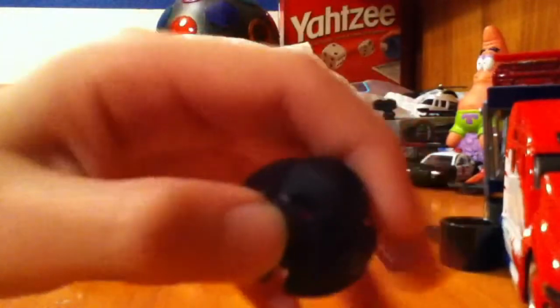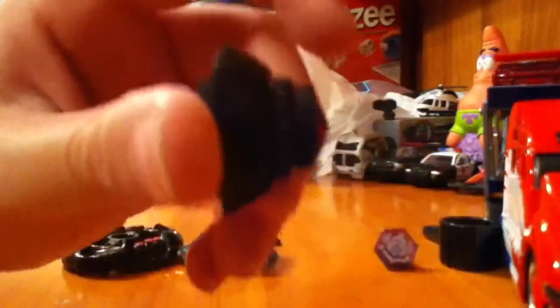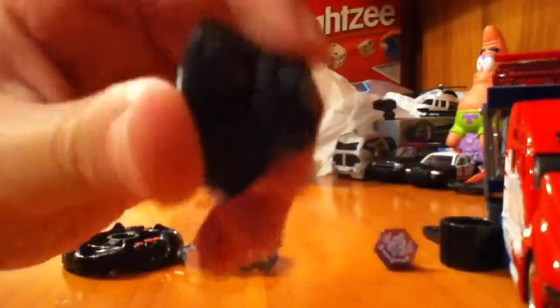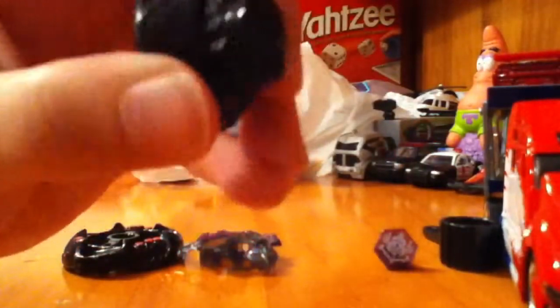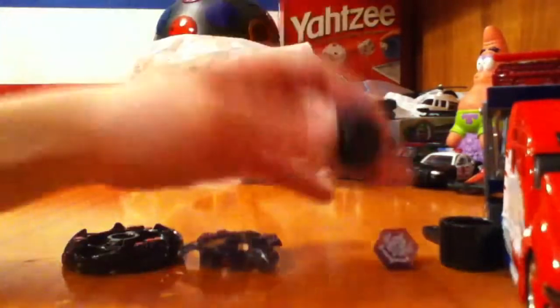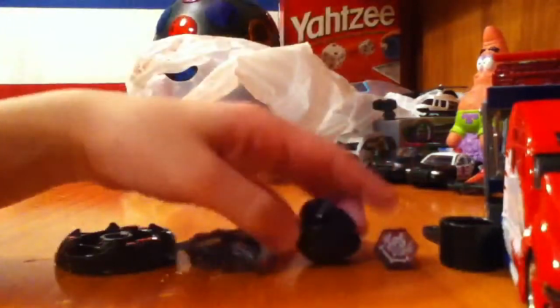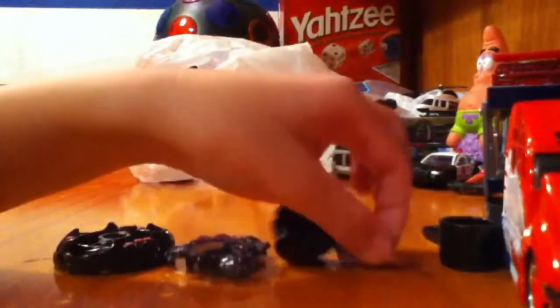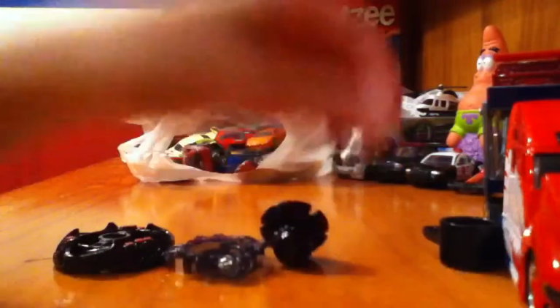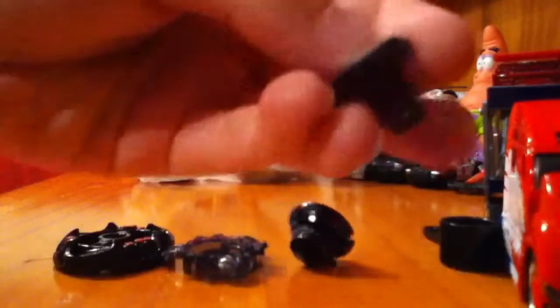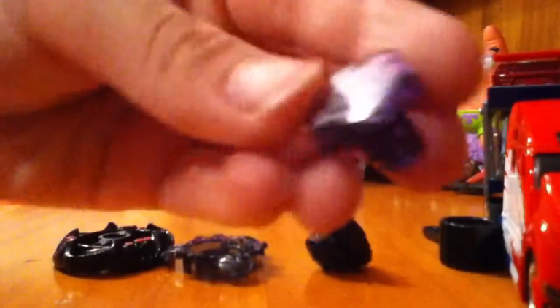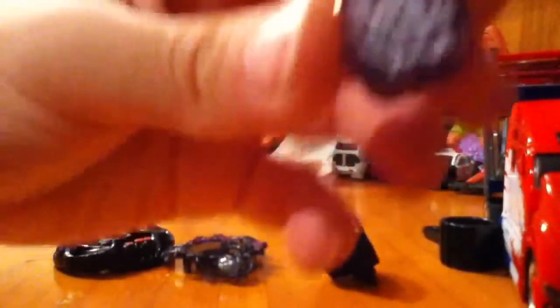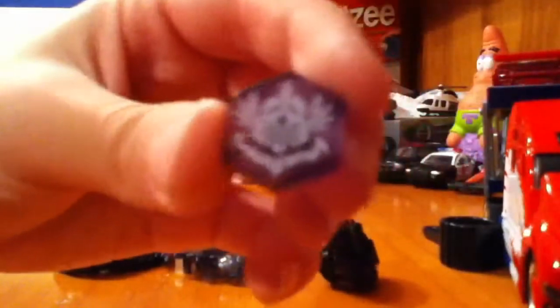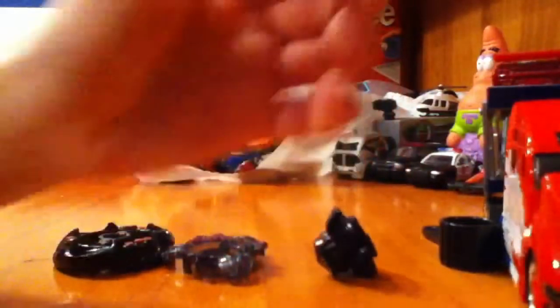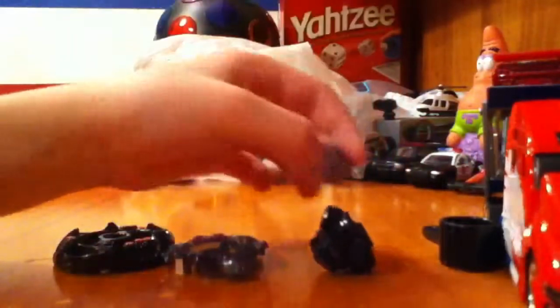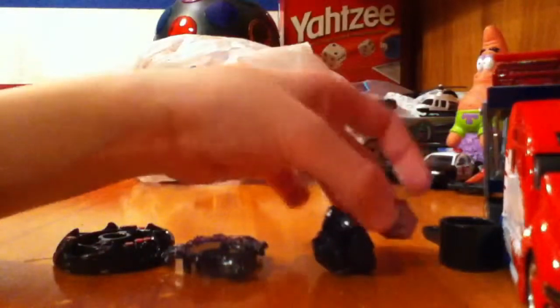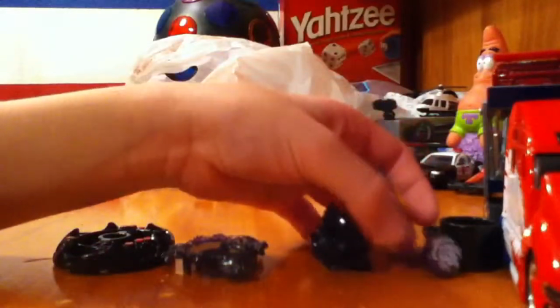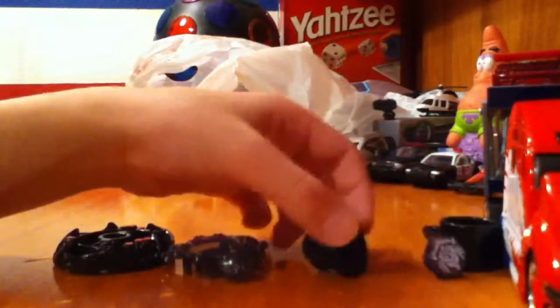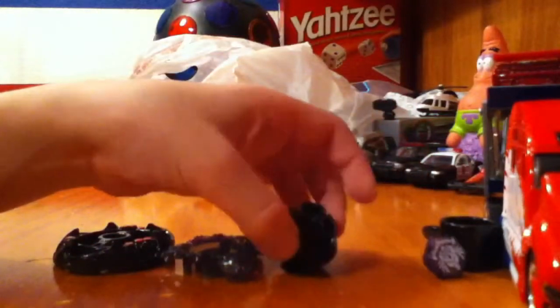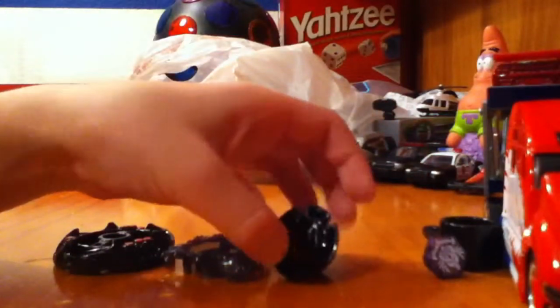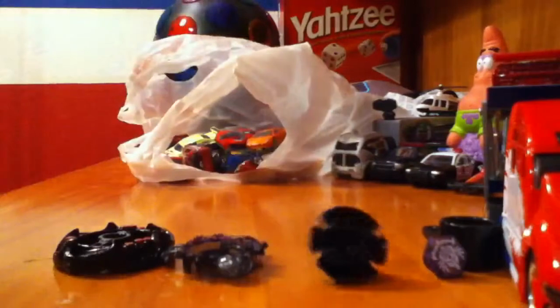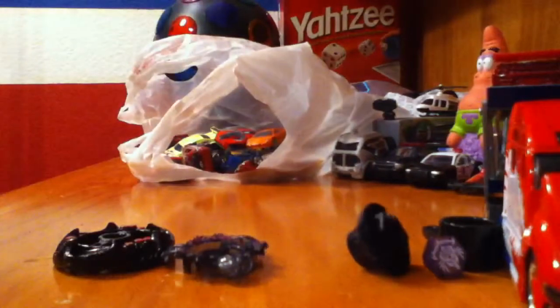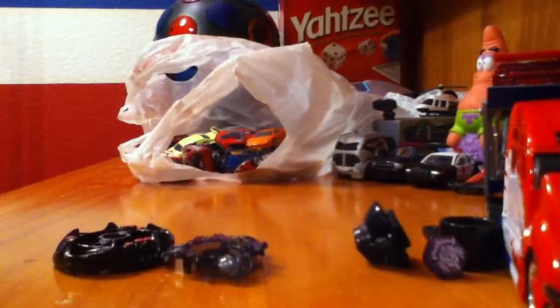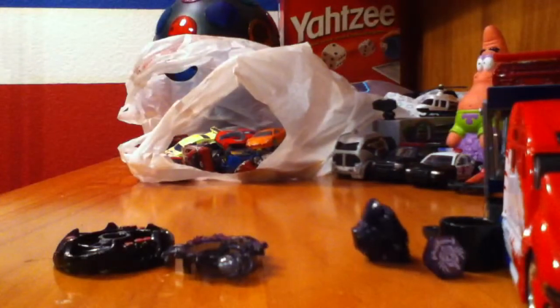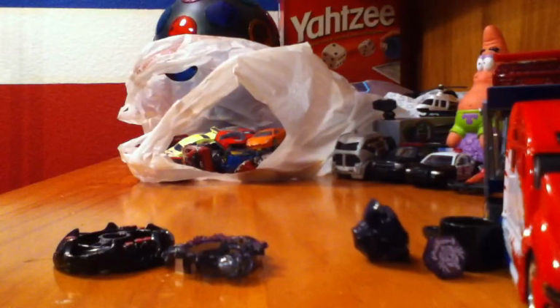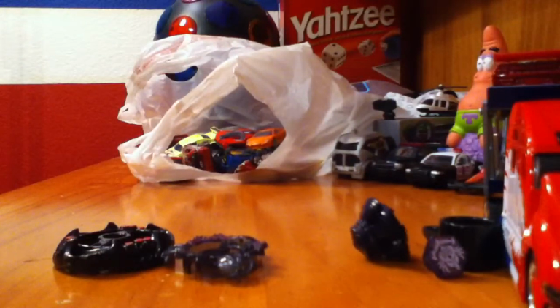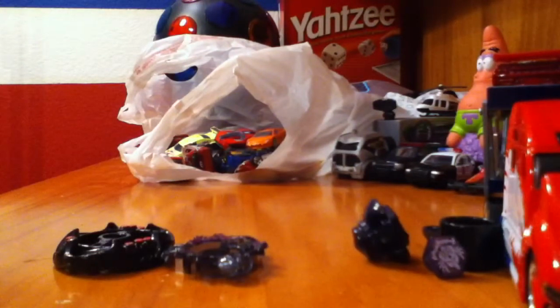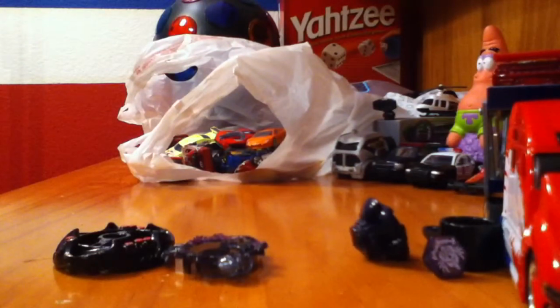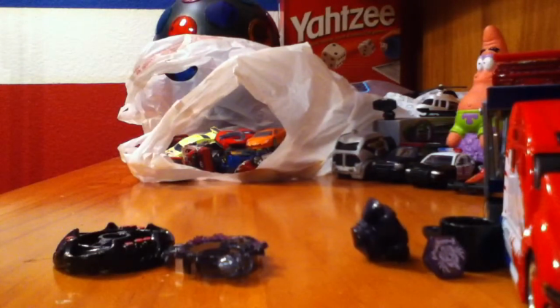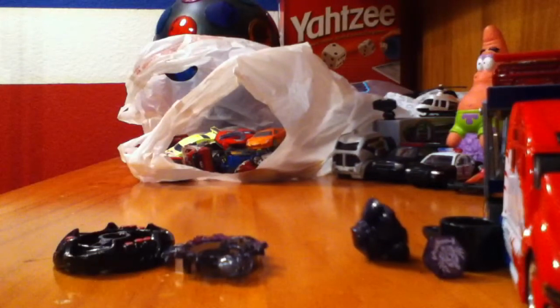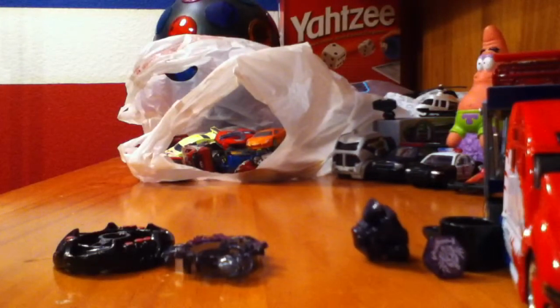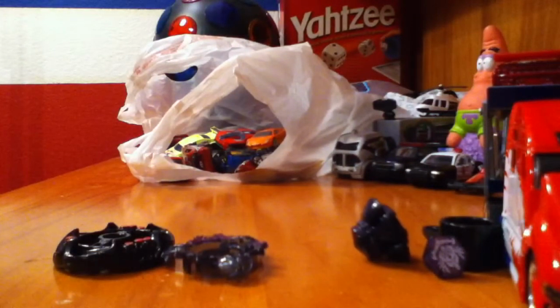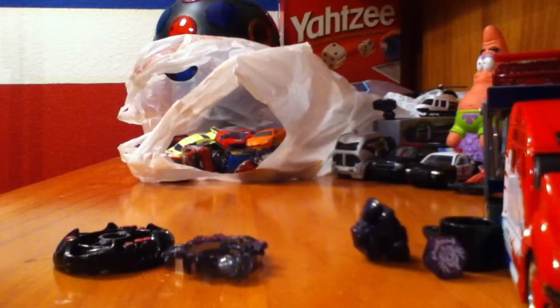I already put this part on. I'll probably just show you the logo. I bought this three days ago with my friend Richard. If you want to know Richard, his channel is RichardX888.